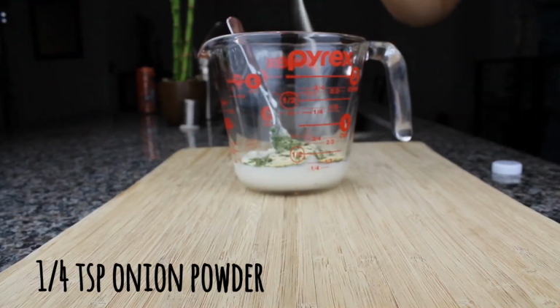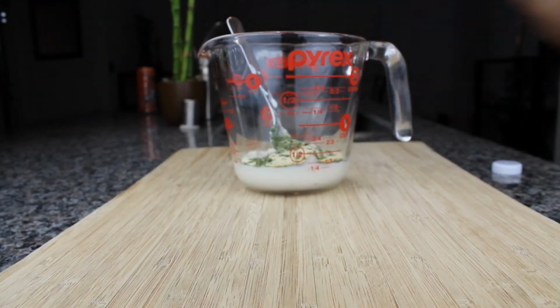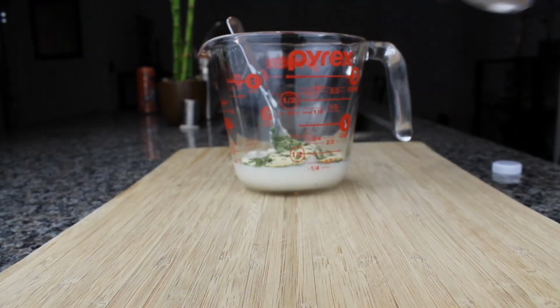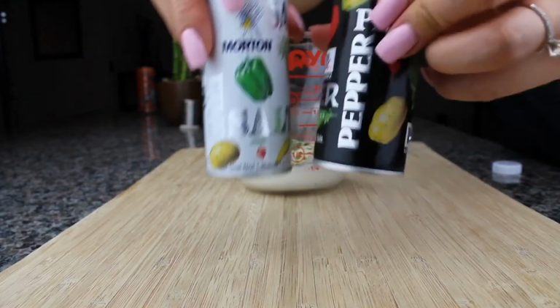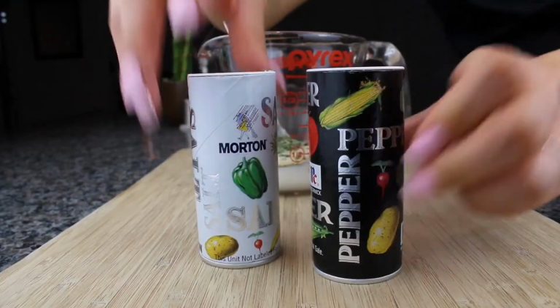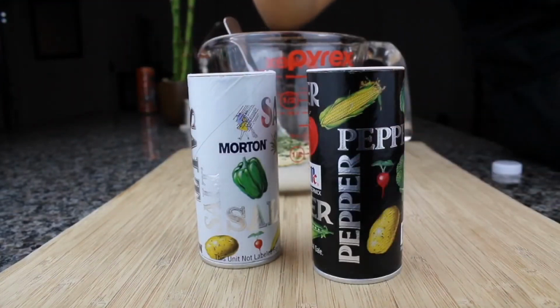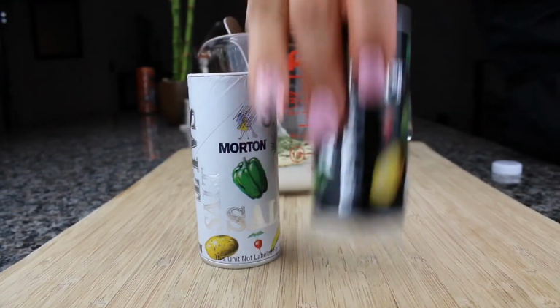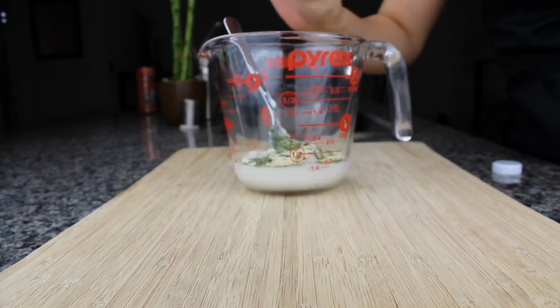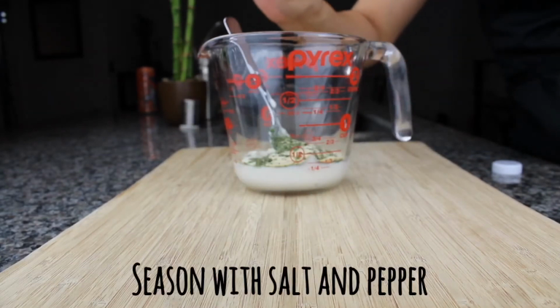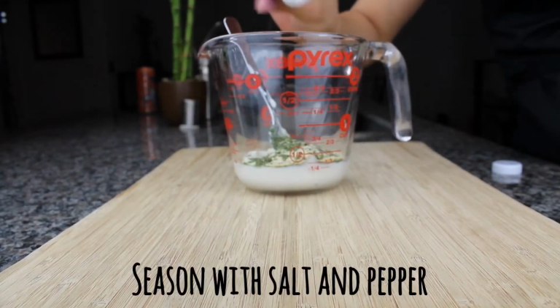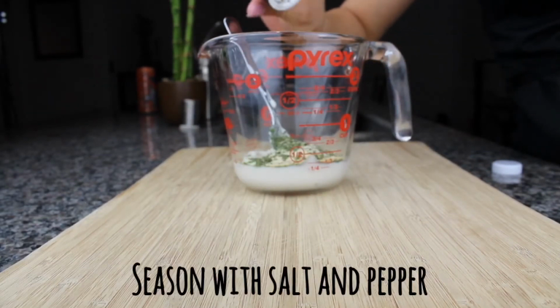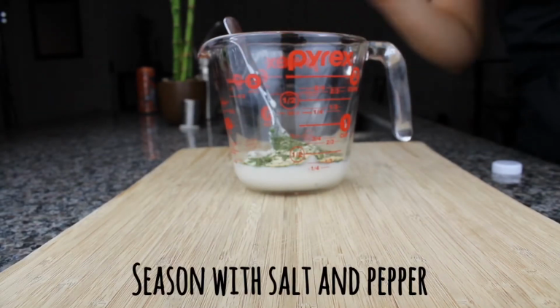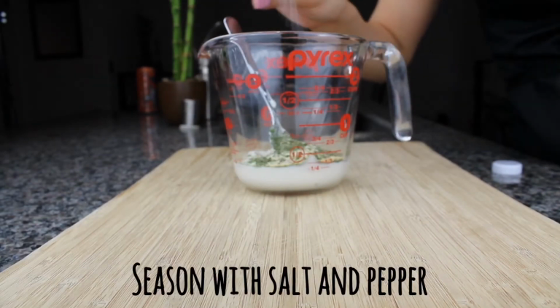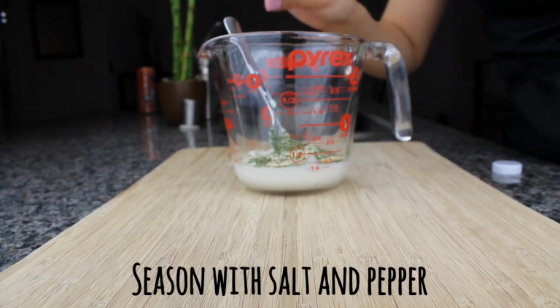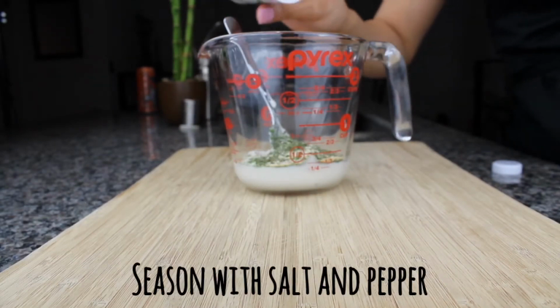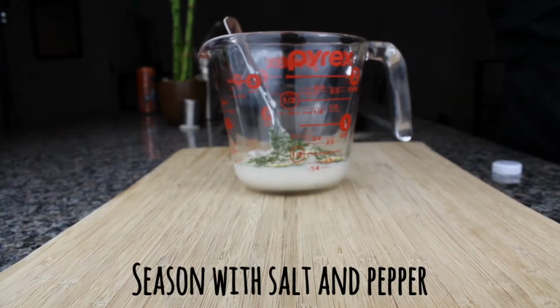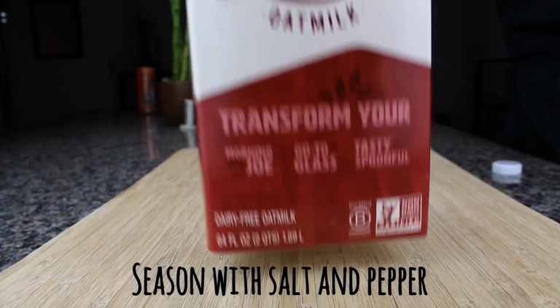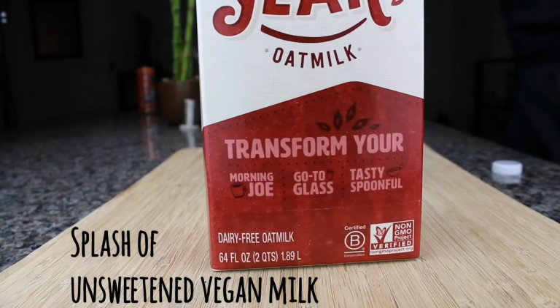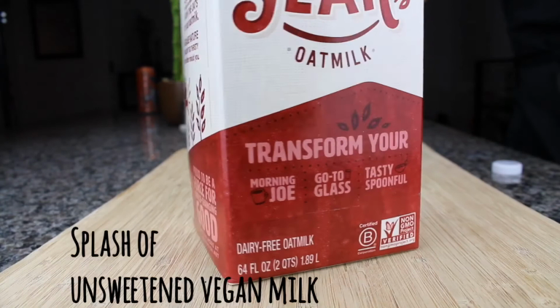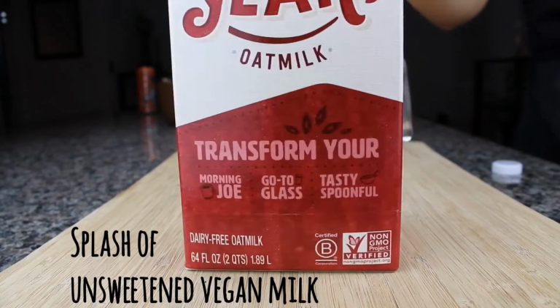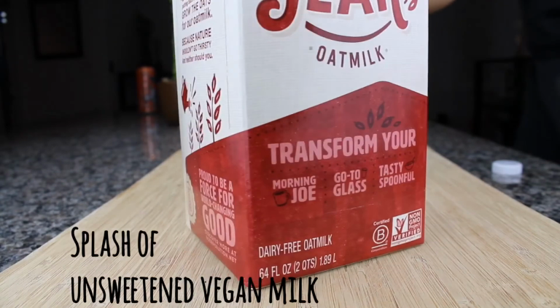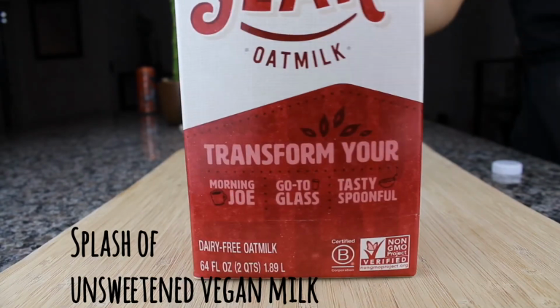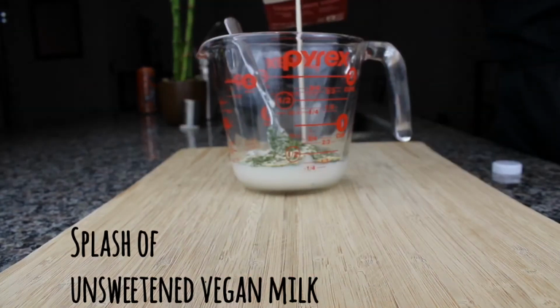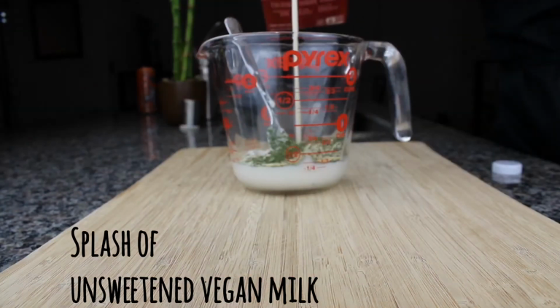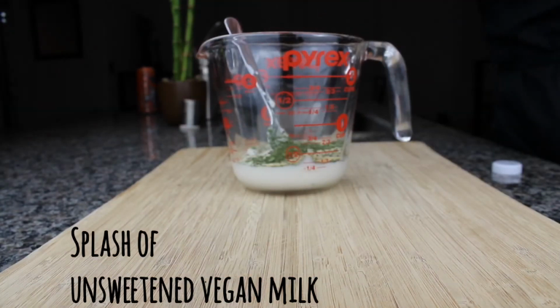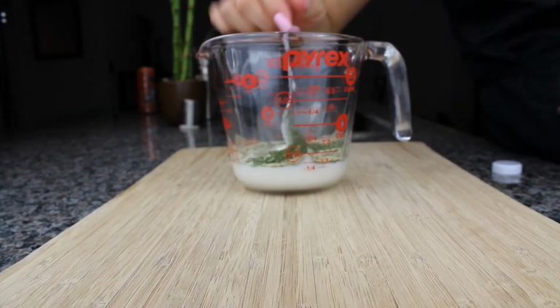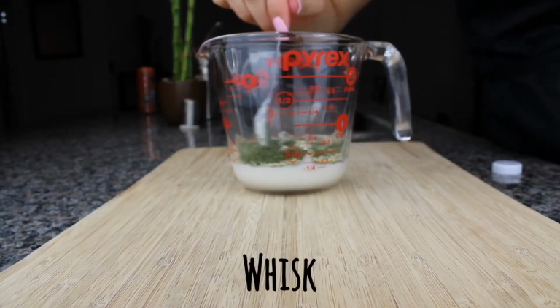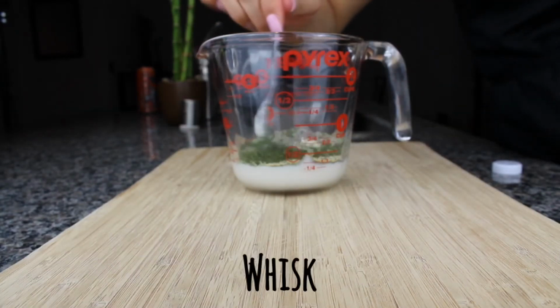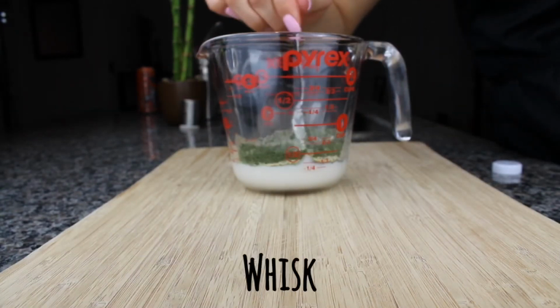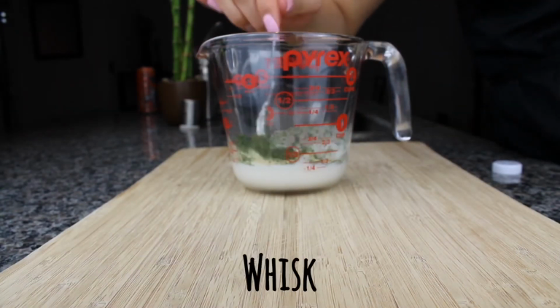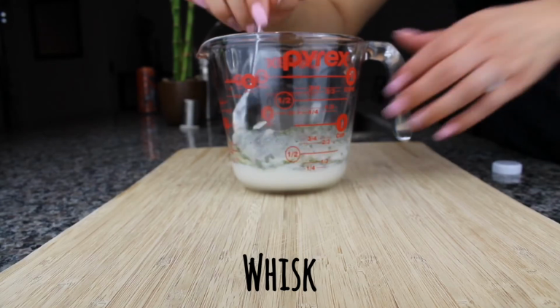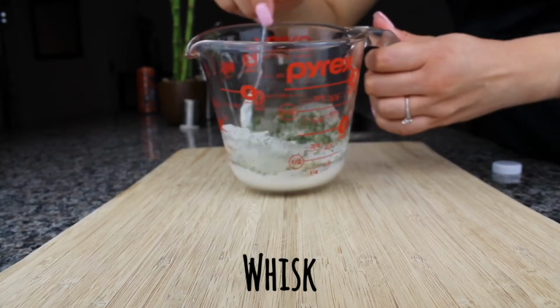Next, season with salt and pepper — however much or little you prefer. Then add a splash of unsweetened vegan milk. I'm using oat milk, but you can use almond milk too. Then just whisk it all up.